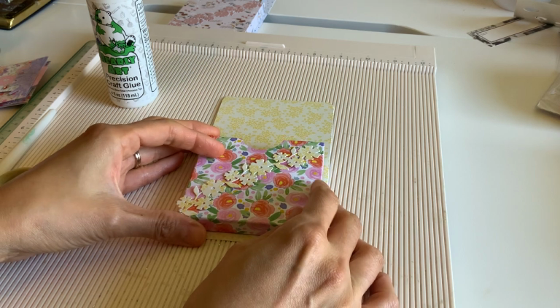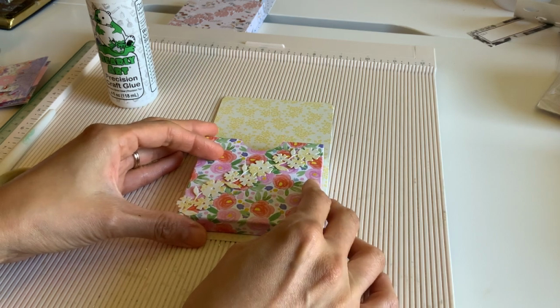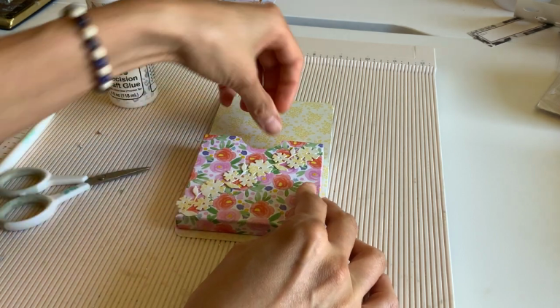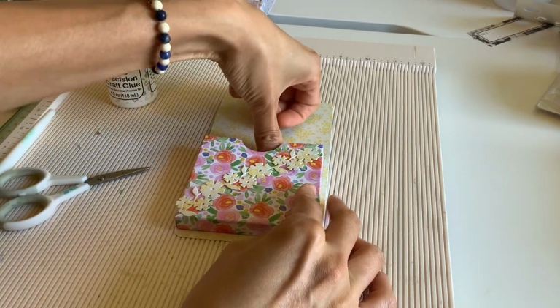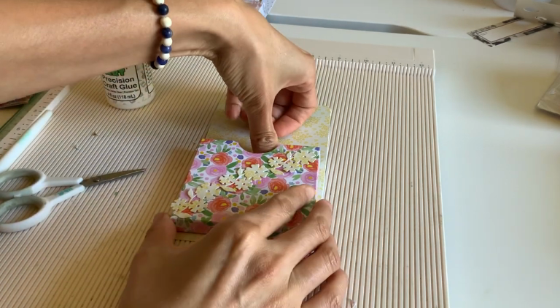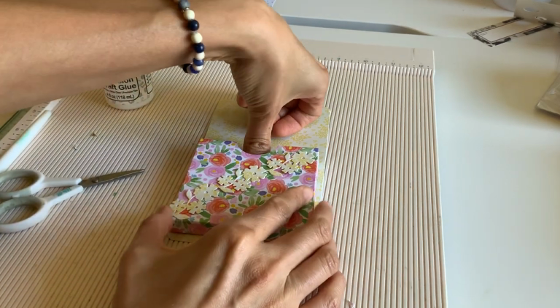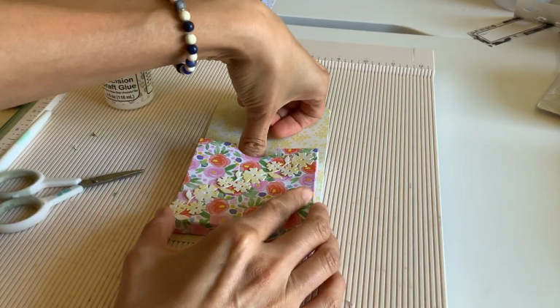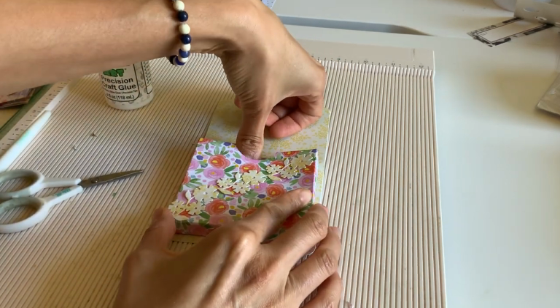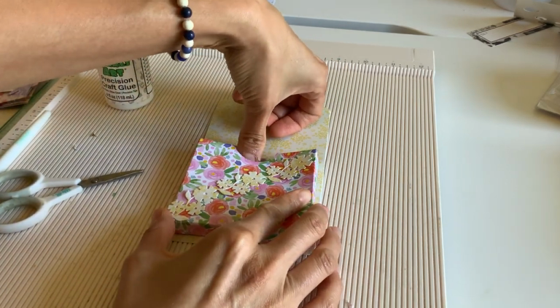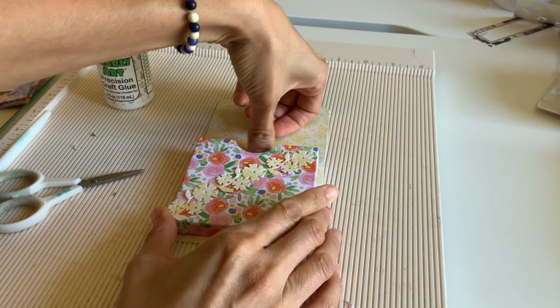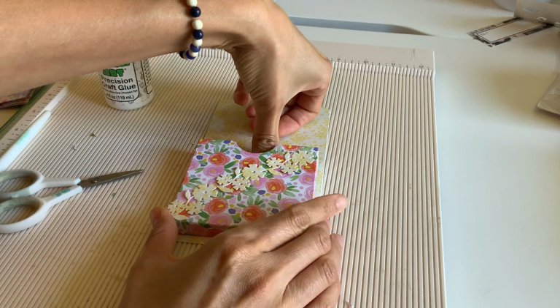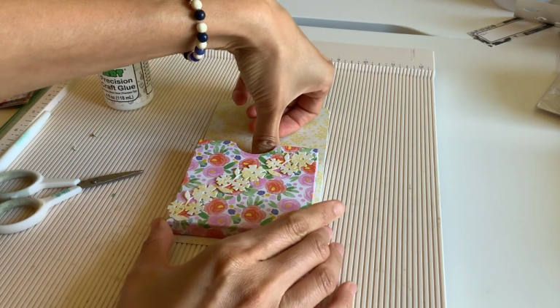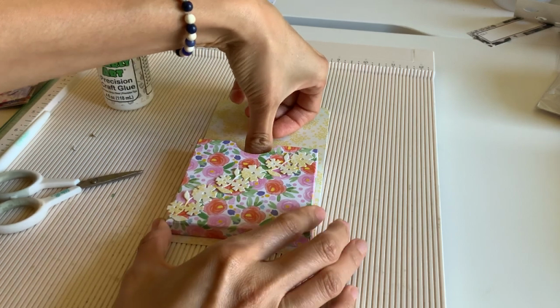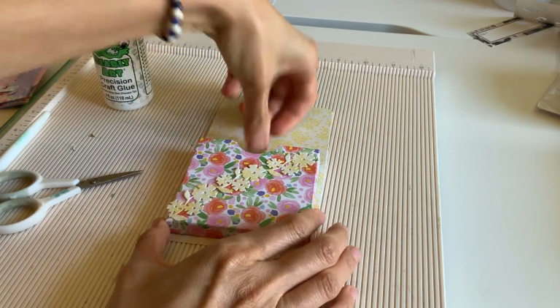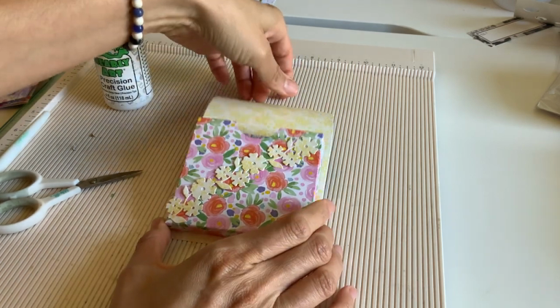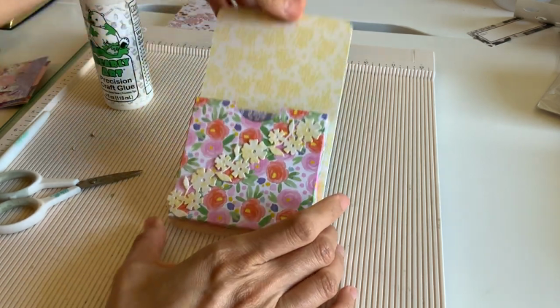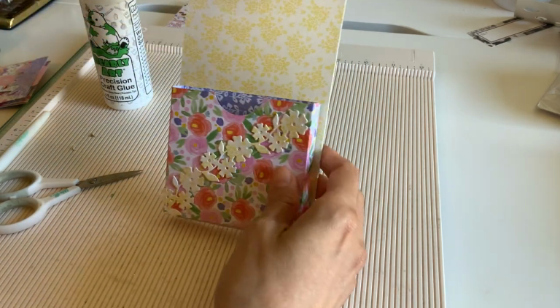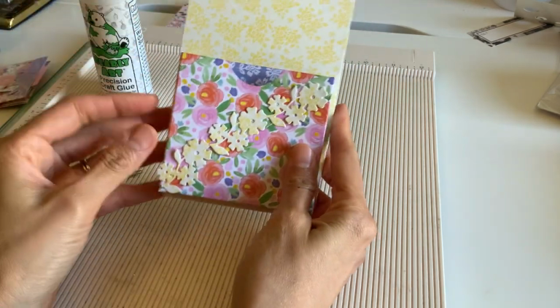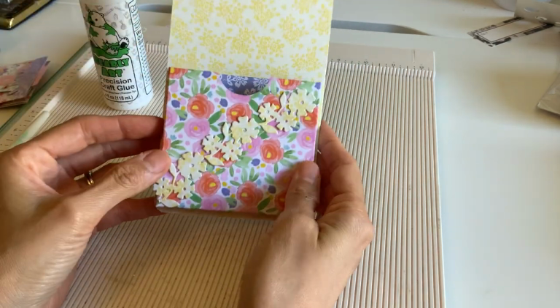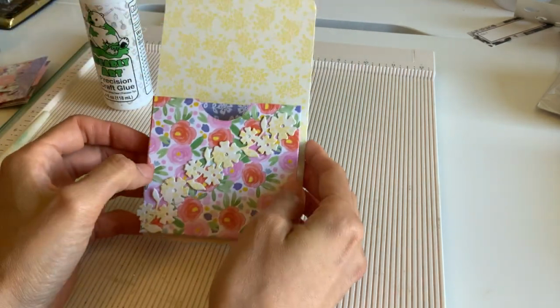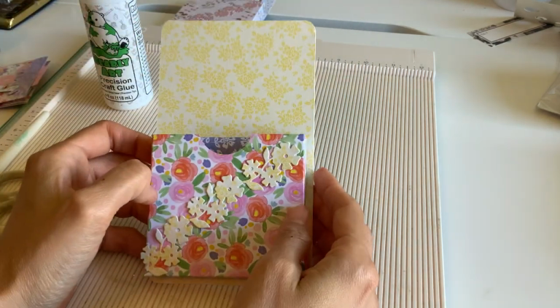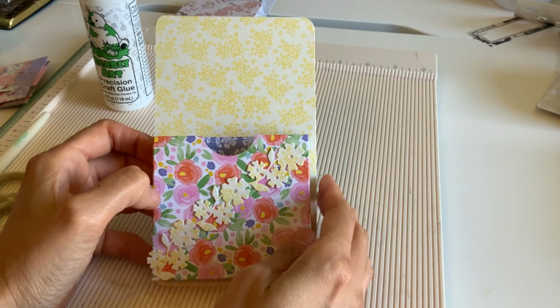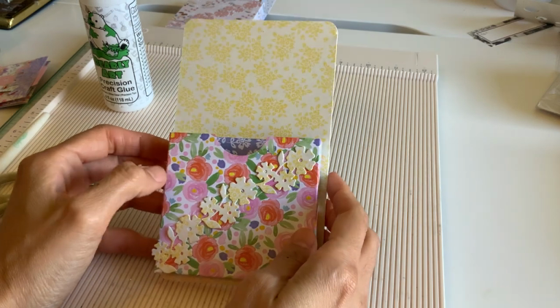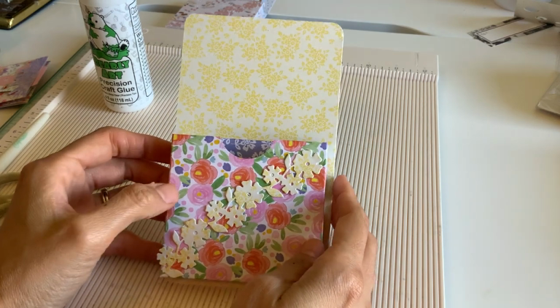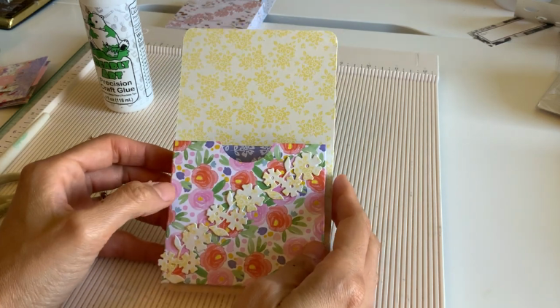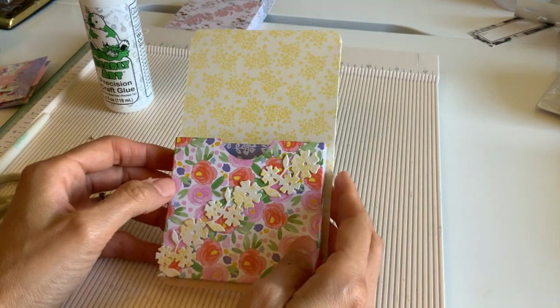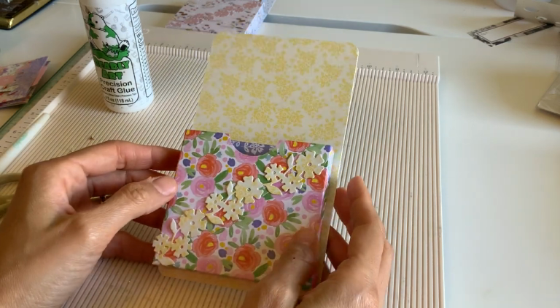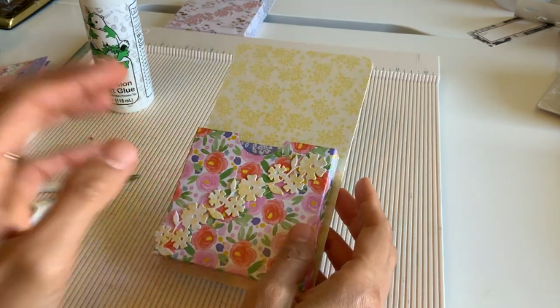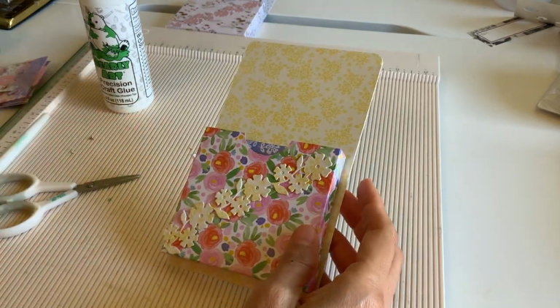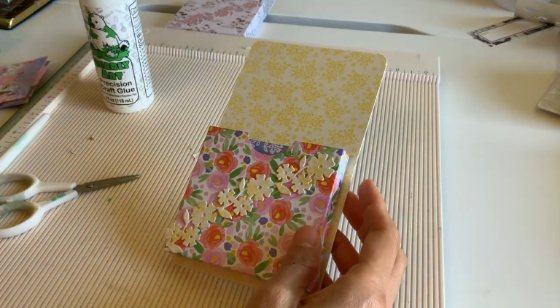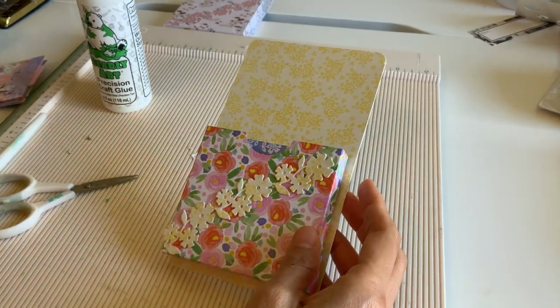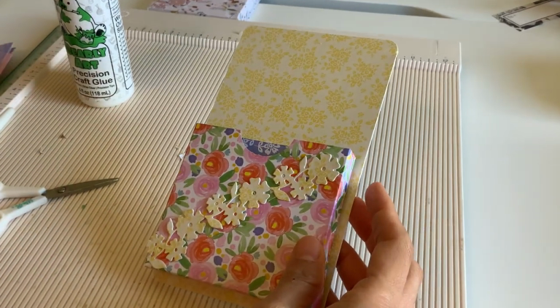Such an easy project, right? It's just really like a three-dimensional pocket thingy.